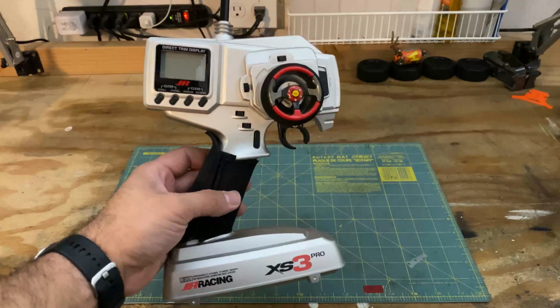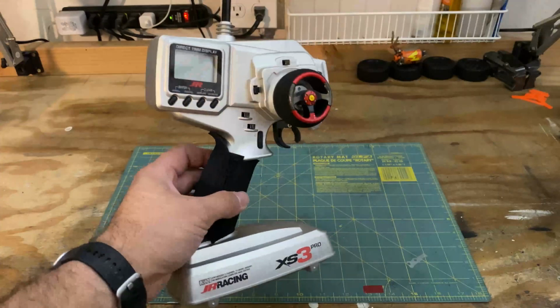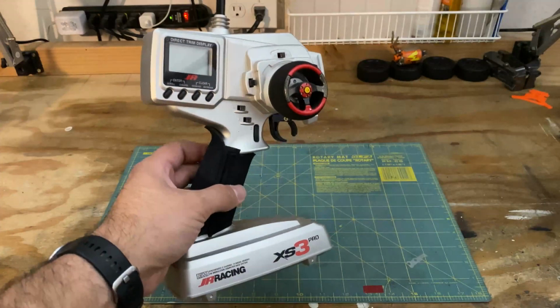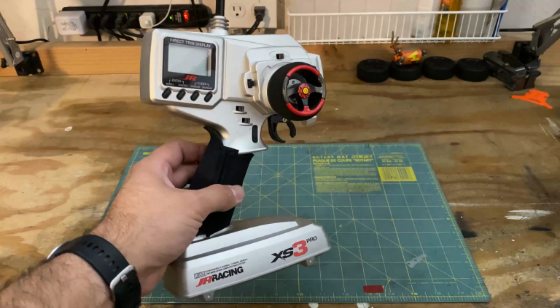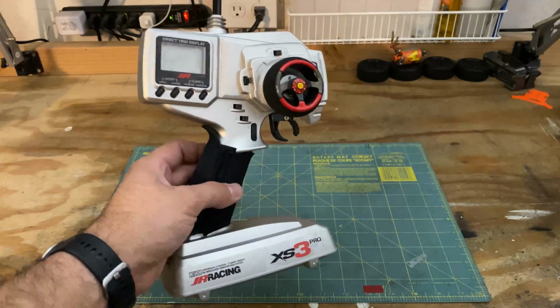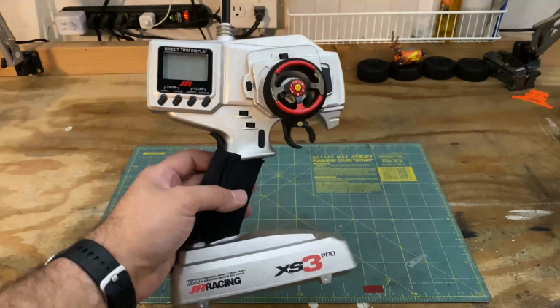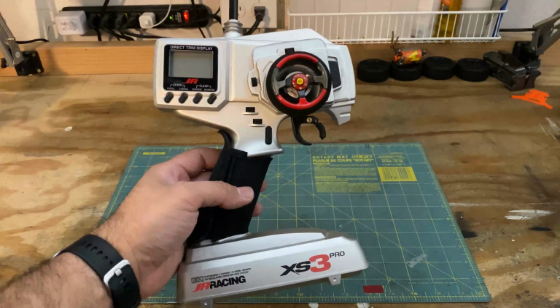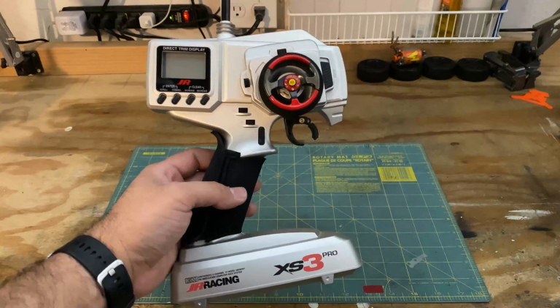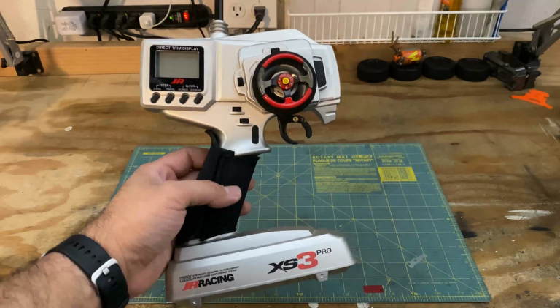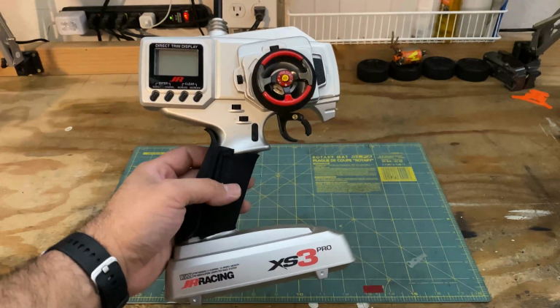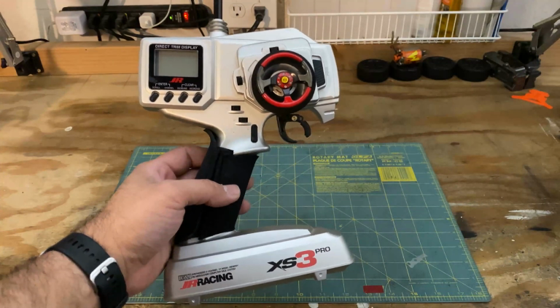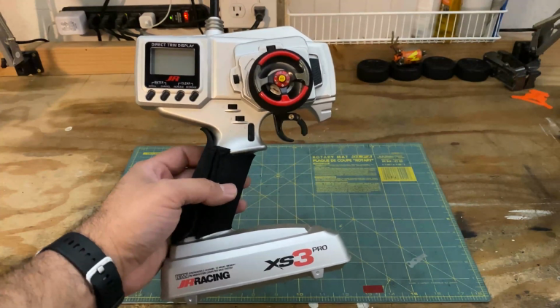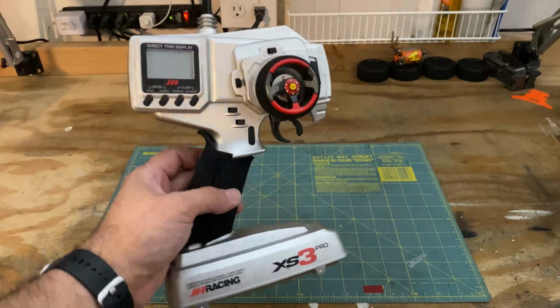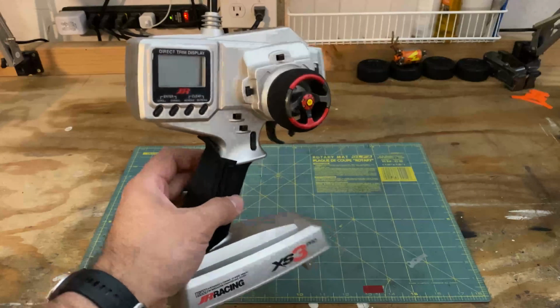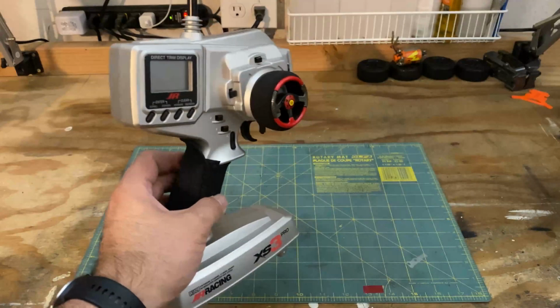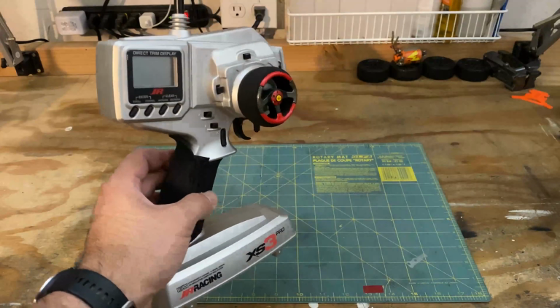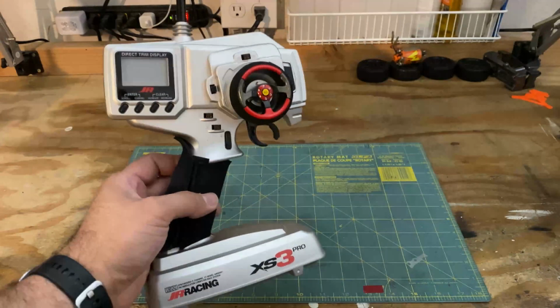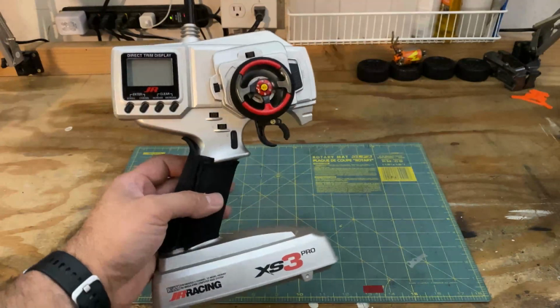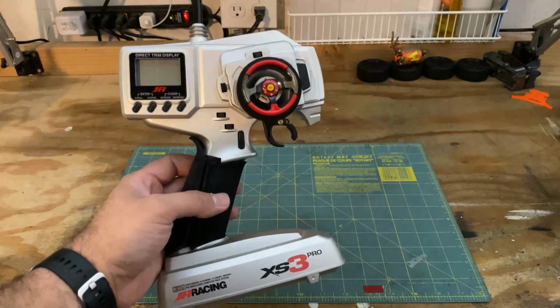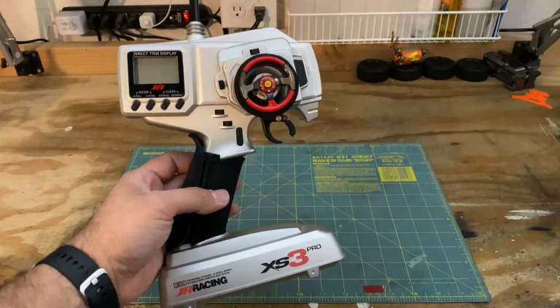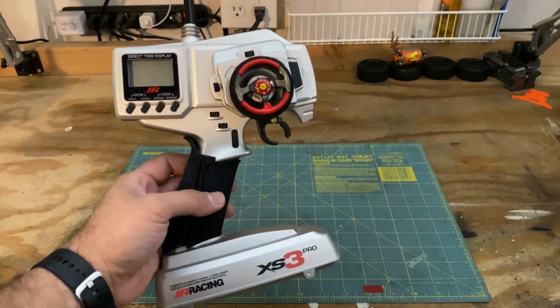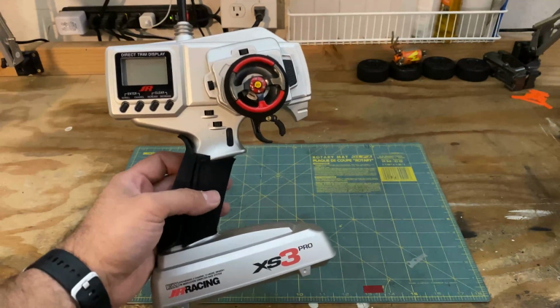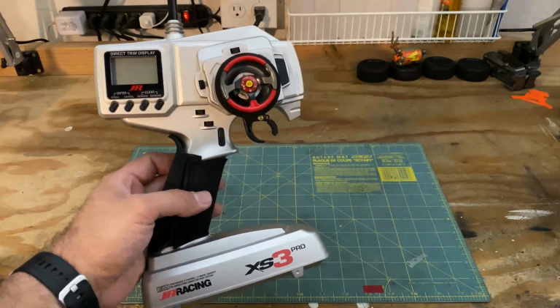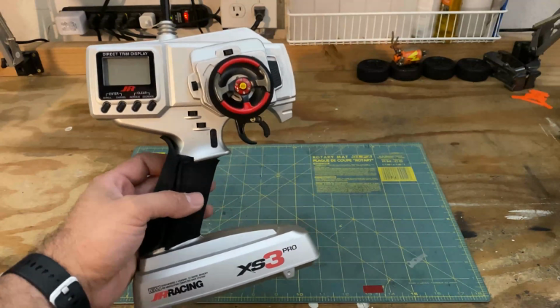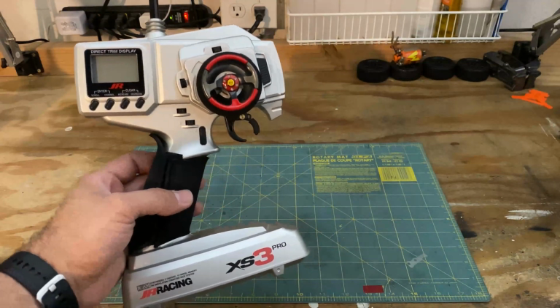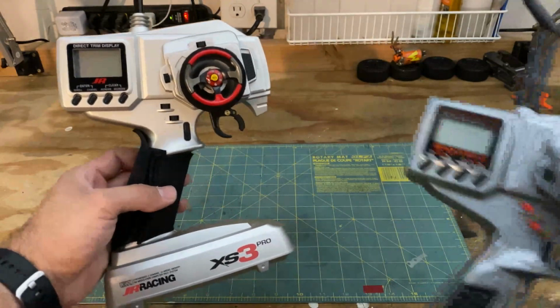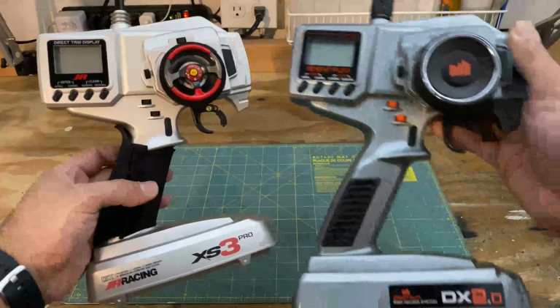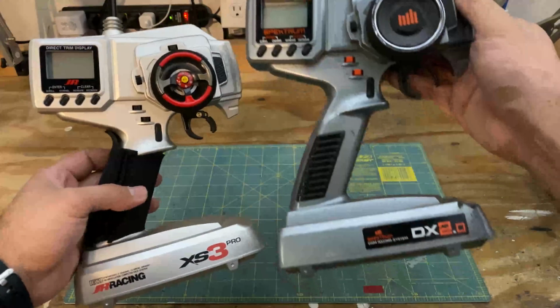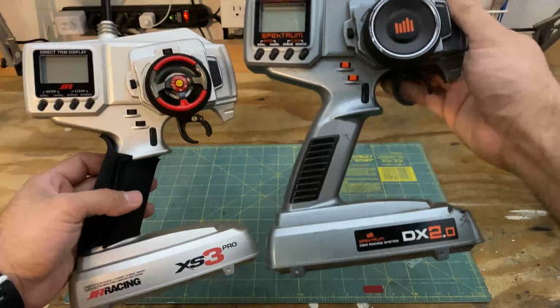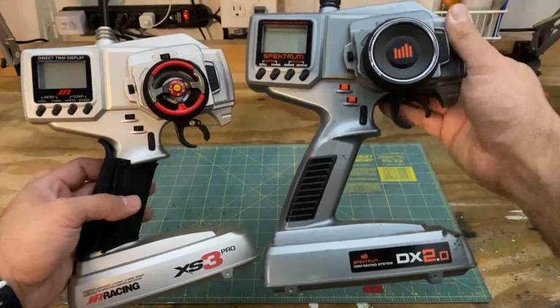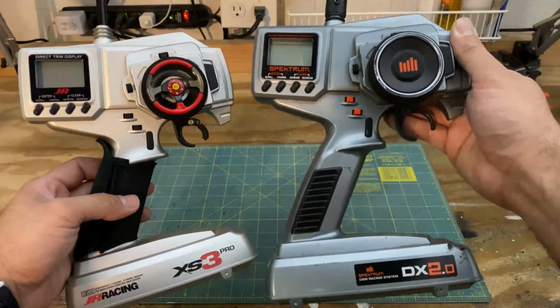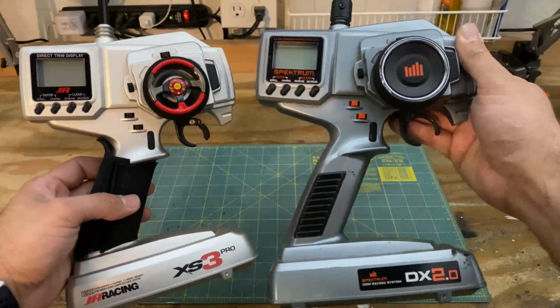This is my personal all-time favorite controller, the JR Racing XS3 Pro. It's been around in a lot of different forms and a lot of different names. It was even released as a Spectrum.